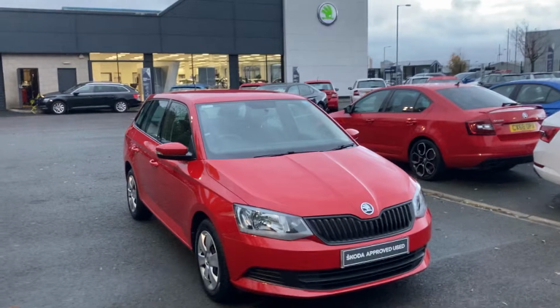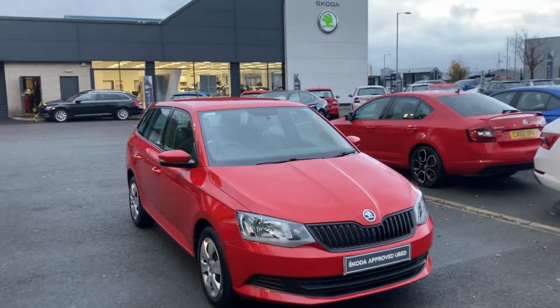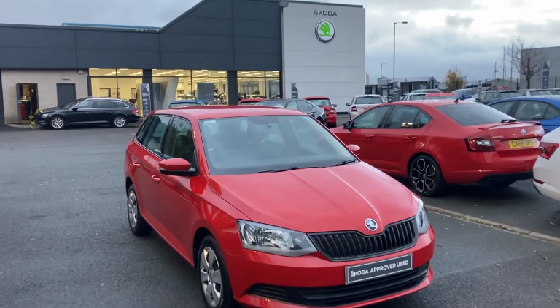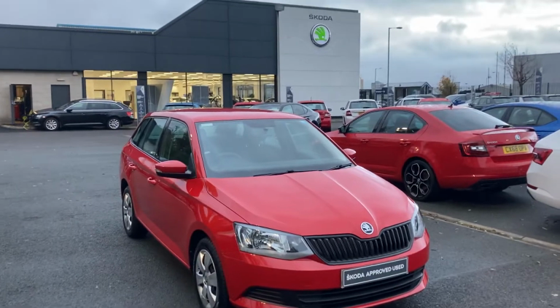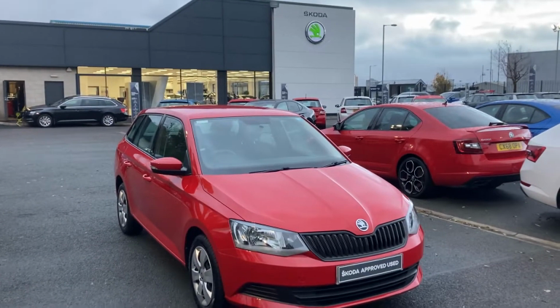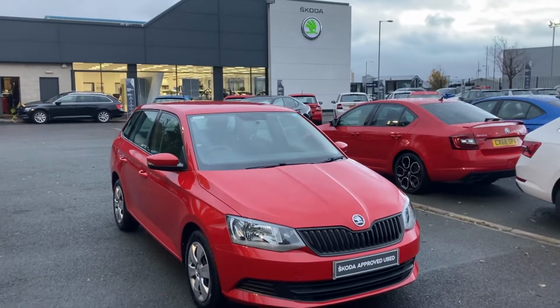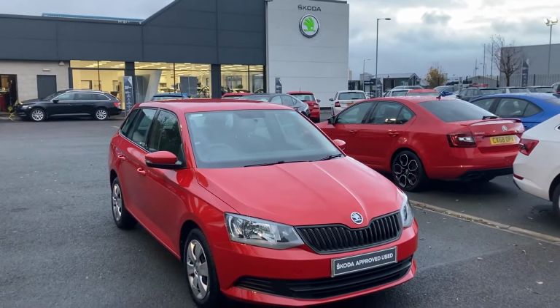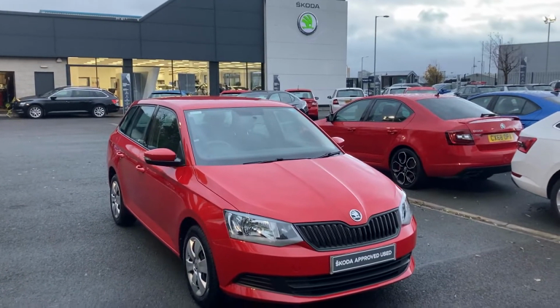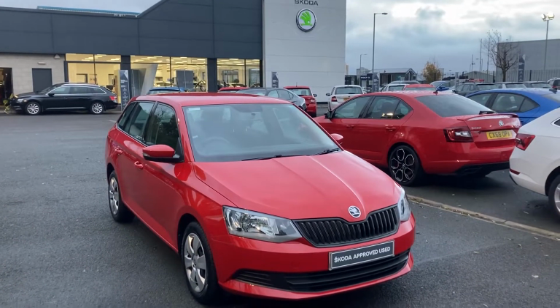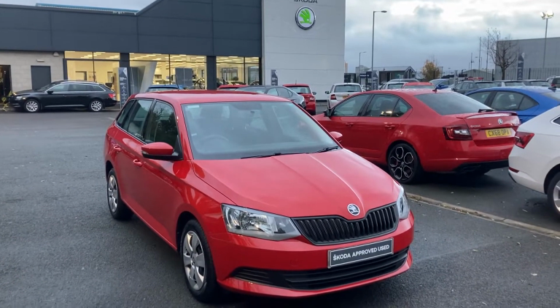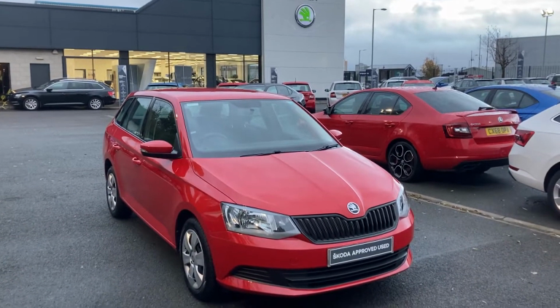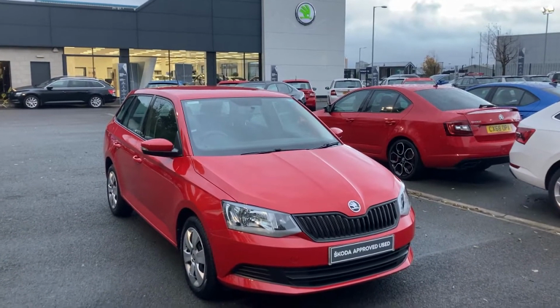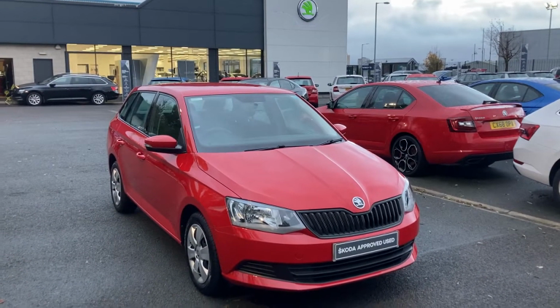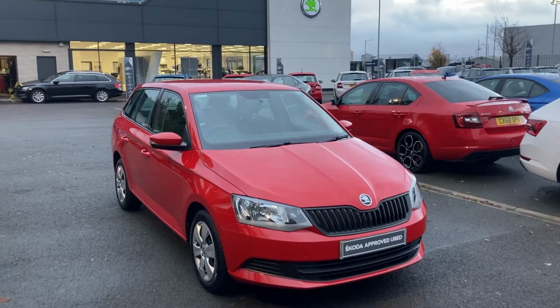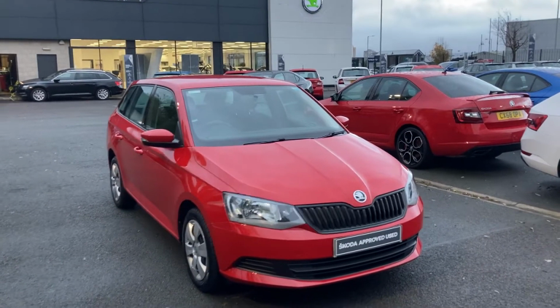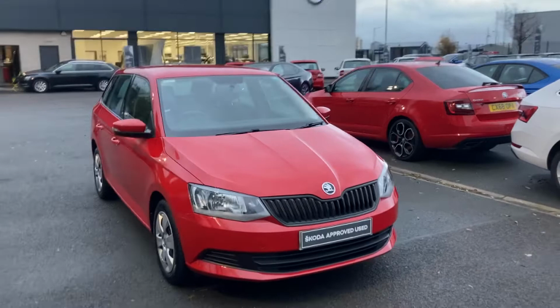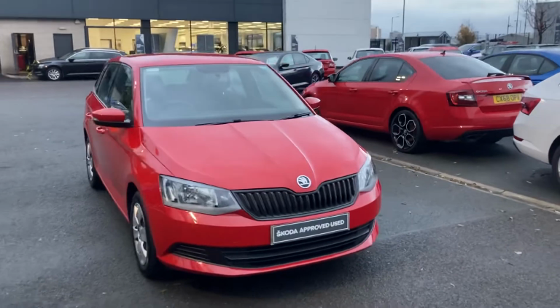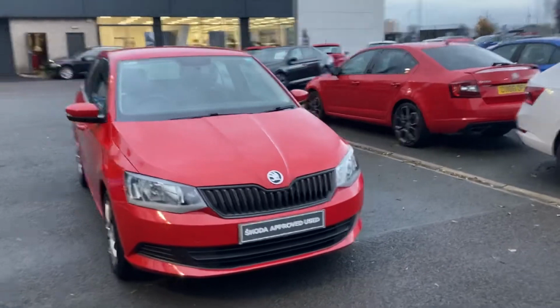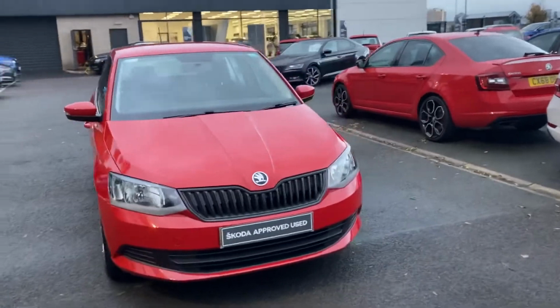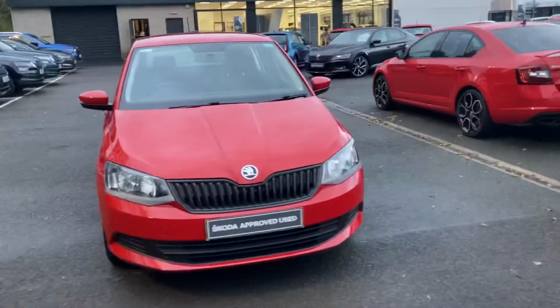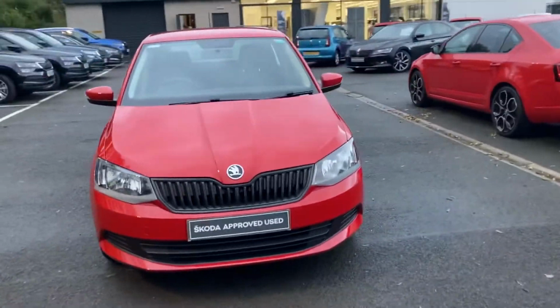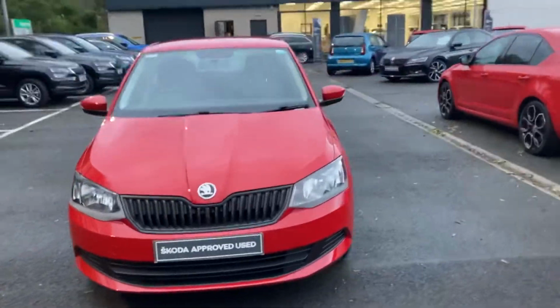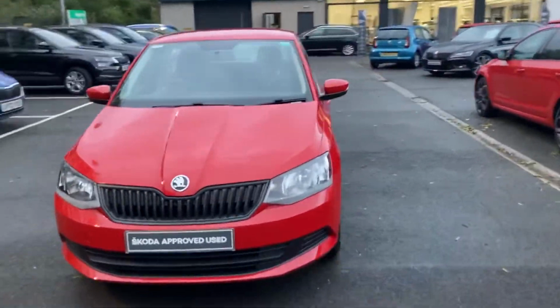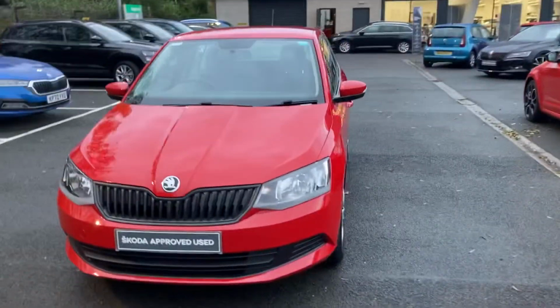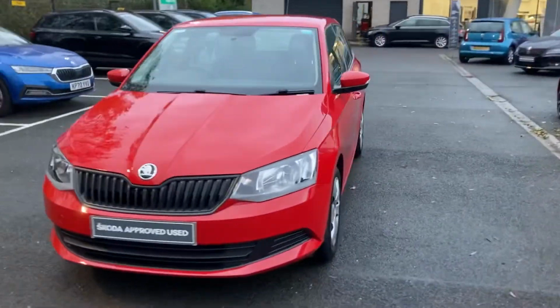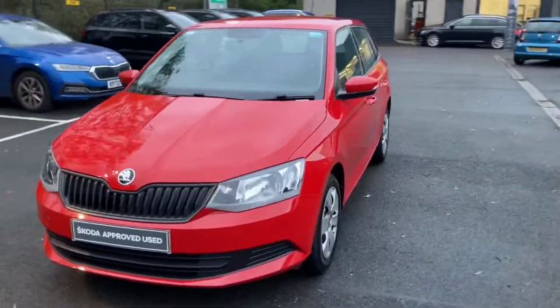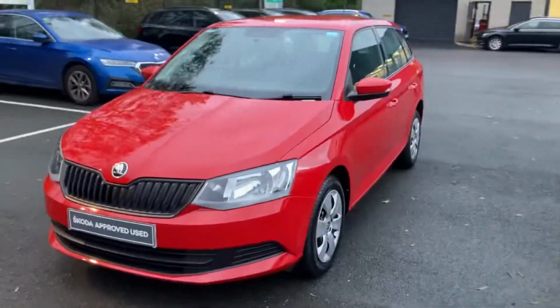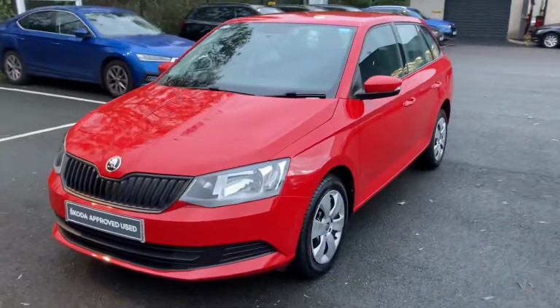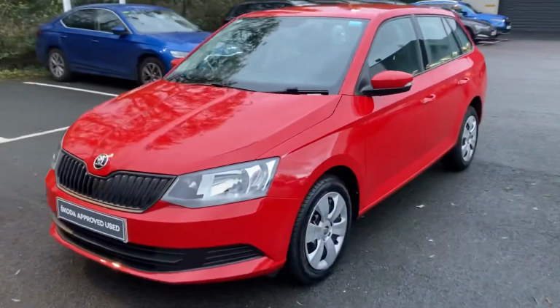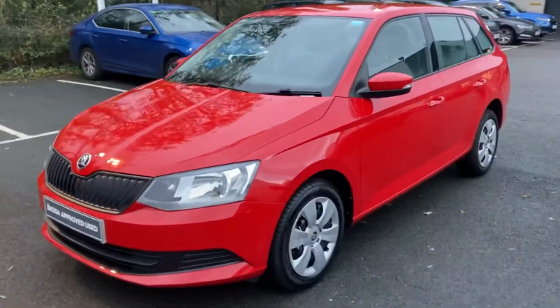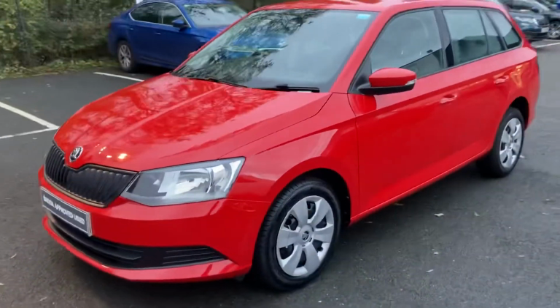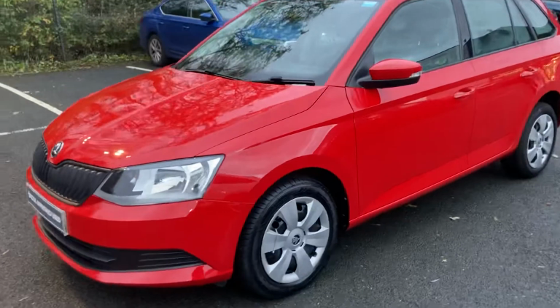Good afternoon folks and welcome on board to our forecourt here at Mervyn Stewart's Skoda in Belfast. Here to show you a Skoda Fabia Estate finished off in Corrida Red.